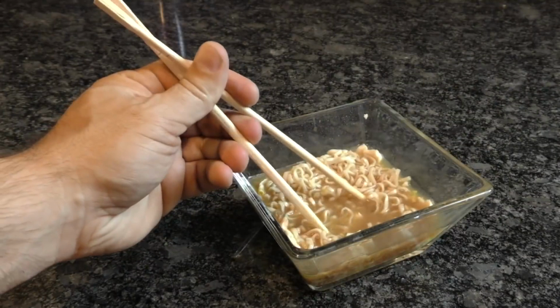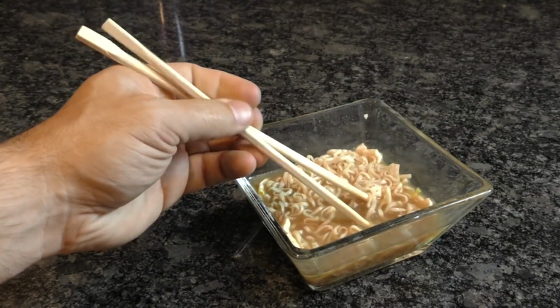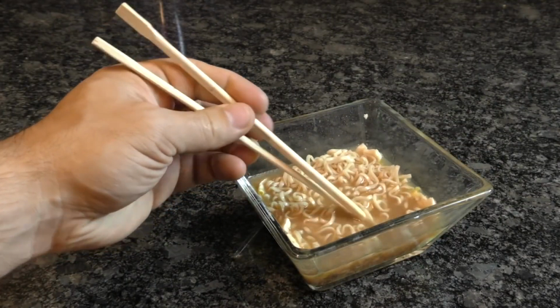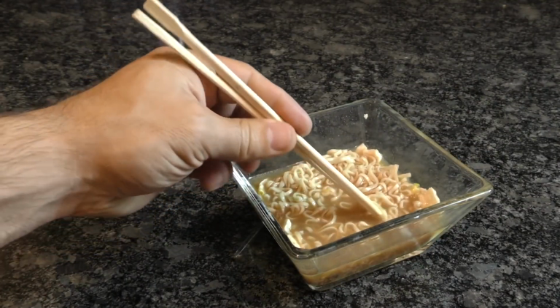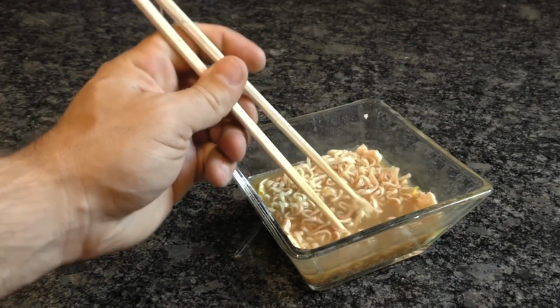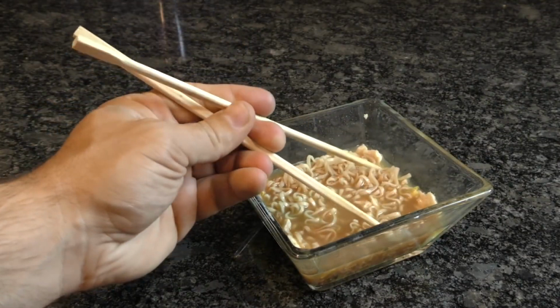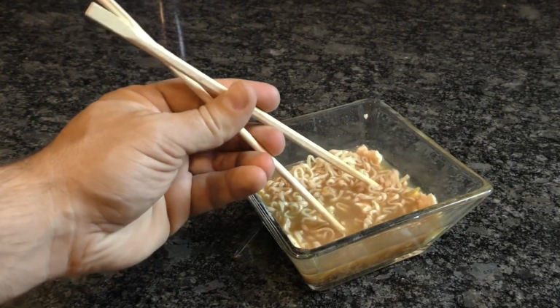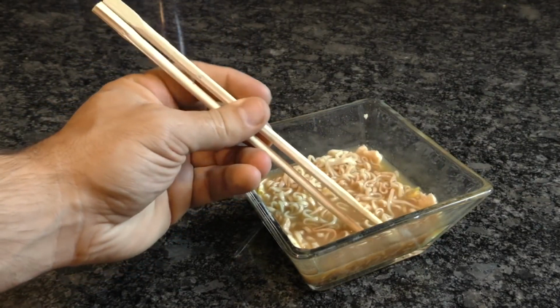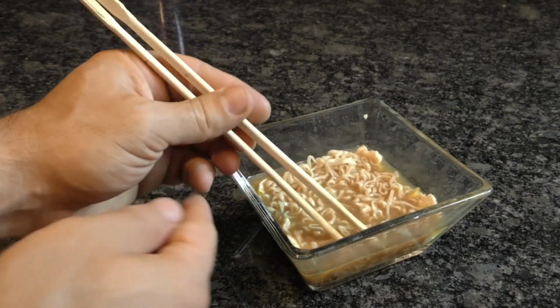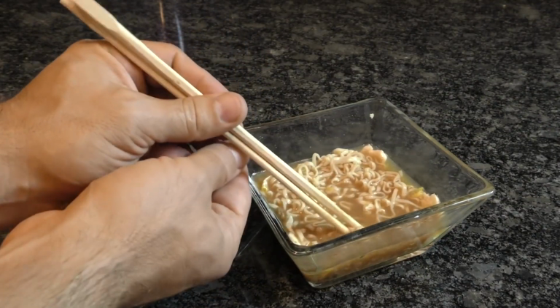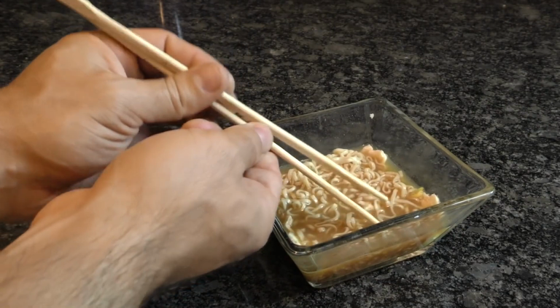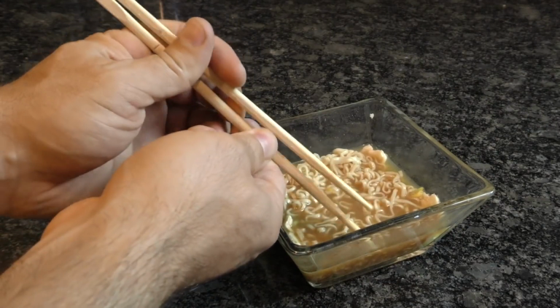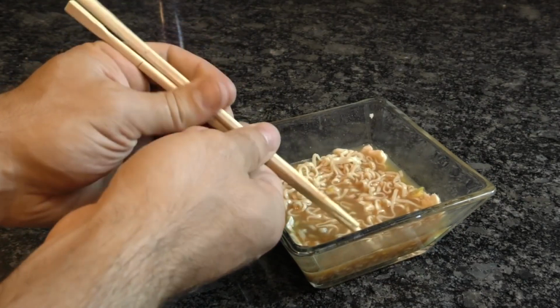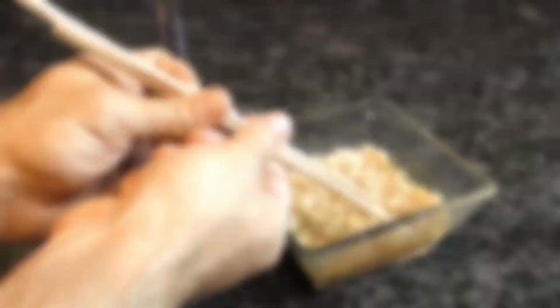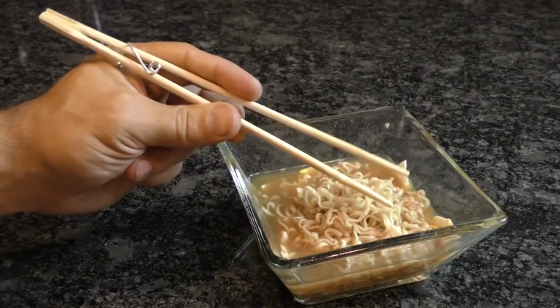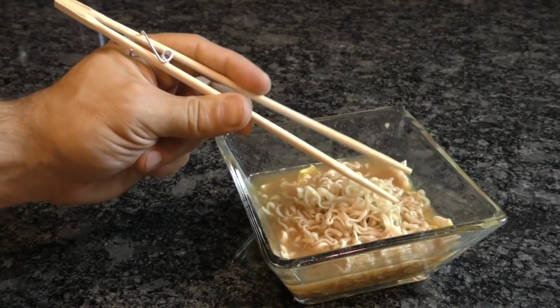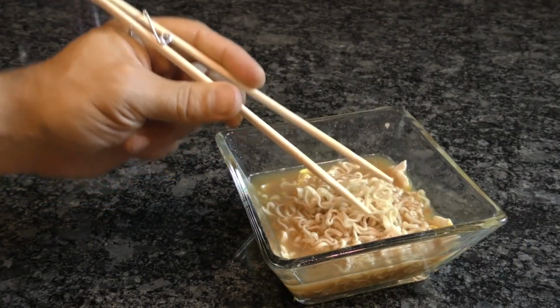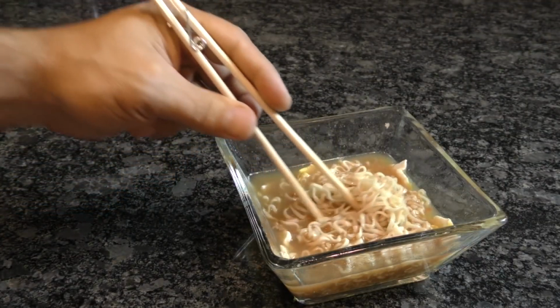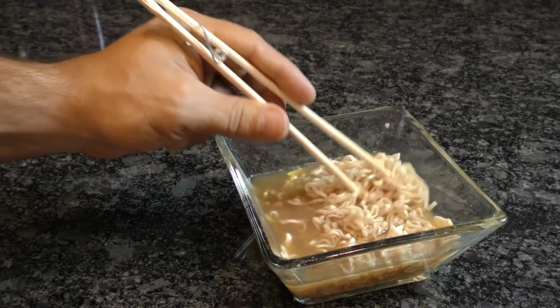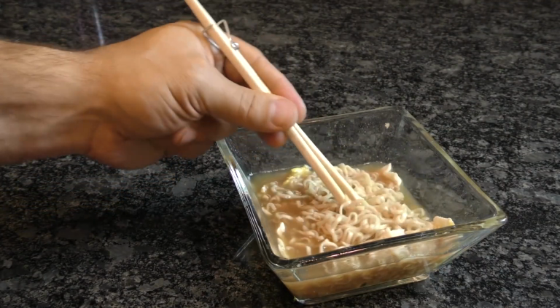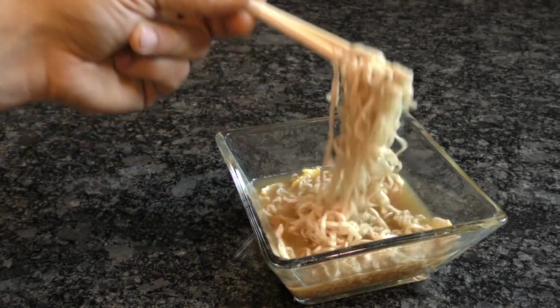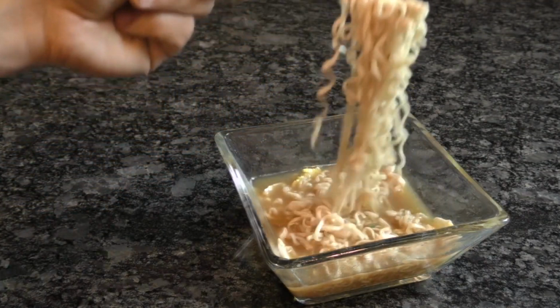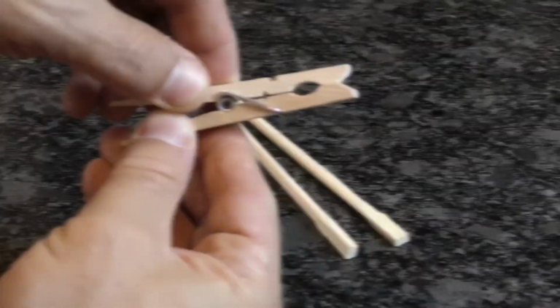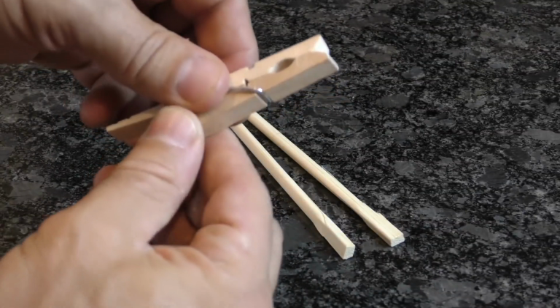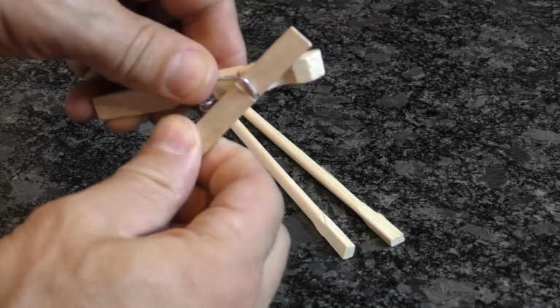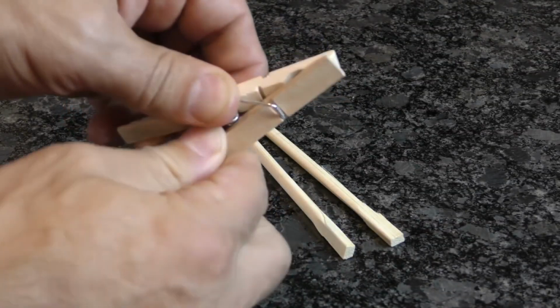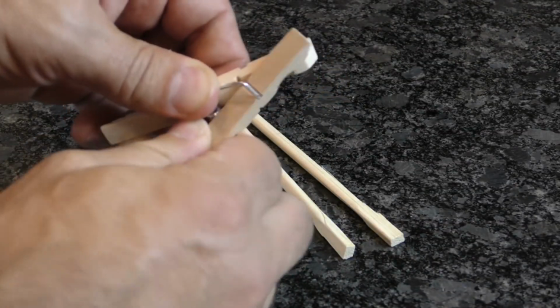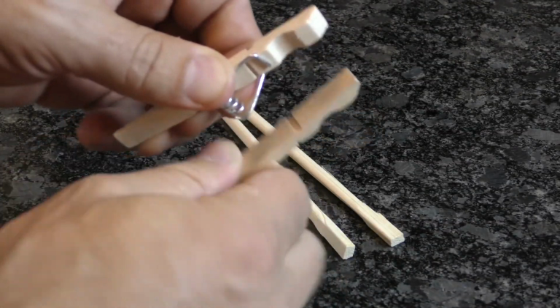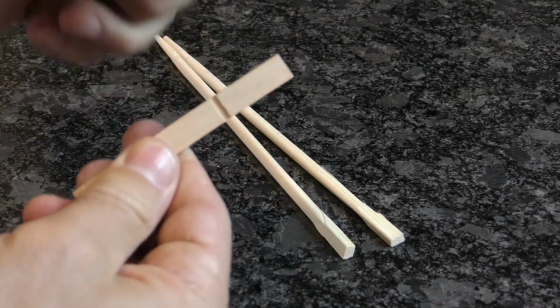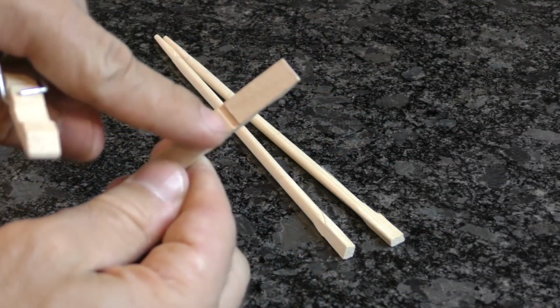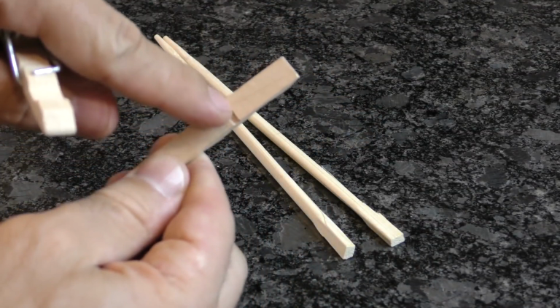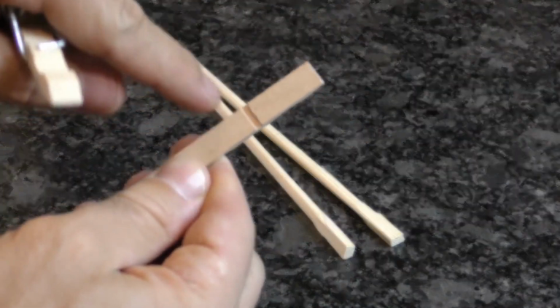Are you one of those fine upstanding individuals who struggles with chopsticks? No worries! Save yourself a little embarrassment by using the coil of a clothespin to create foolproof chopsticks. Simply remove the wood from the spring of the clothespin, taking note of the deepened notches.